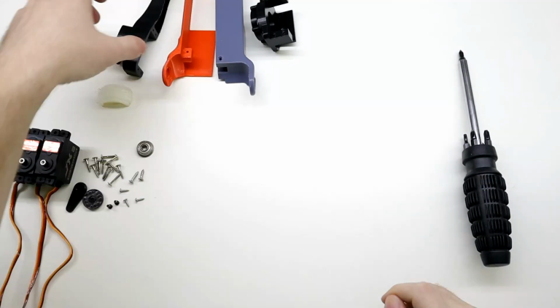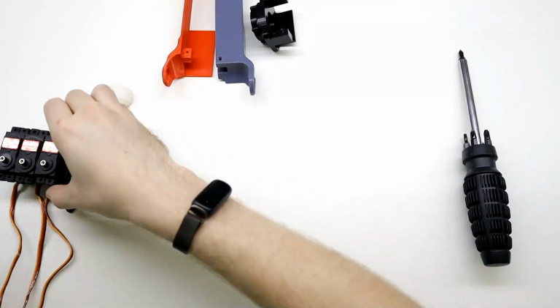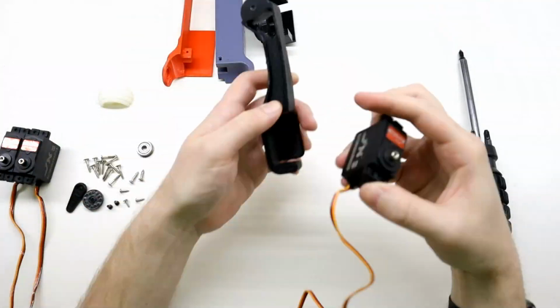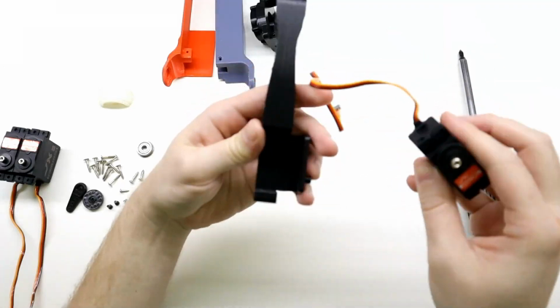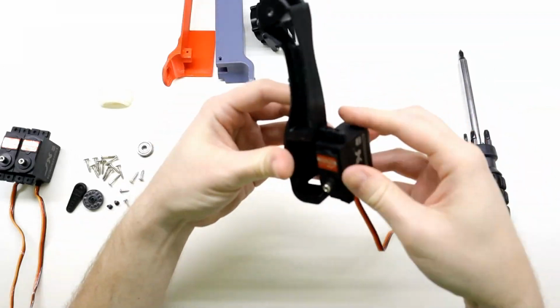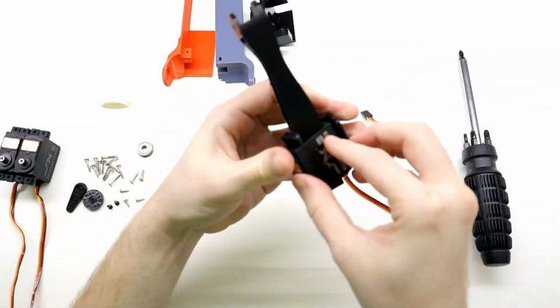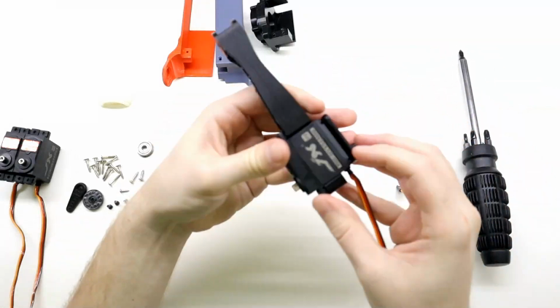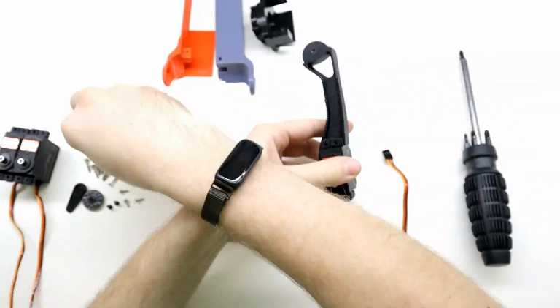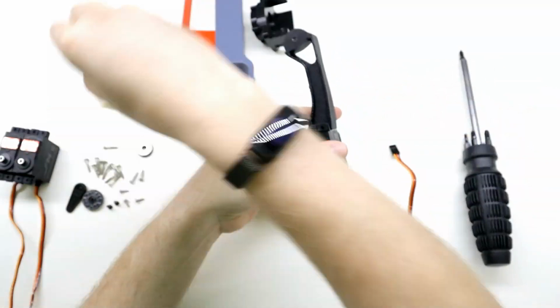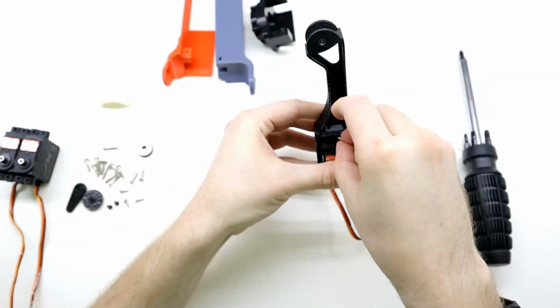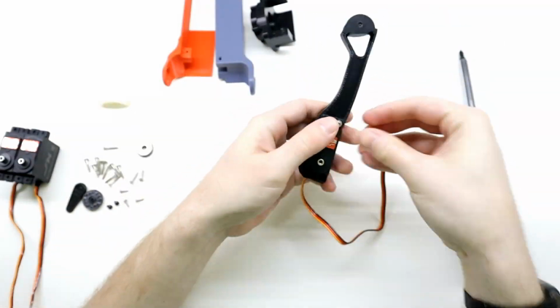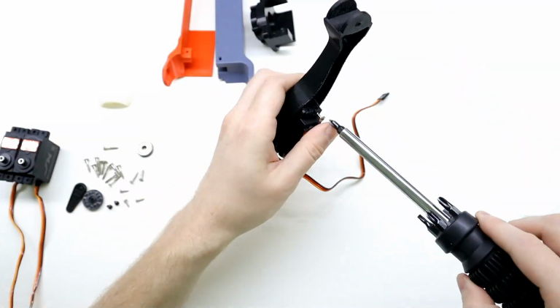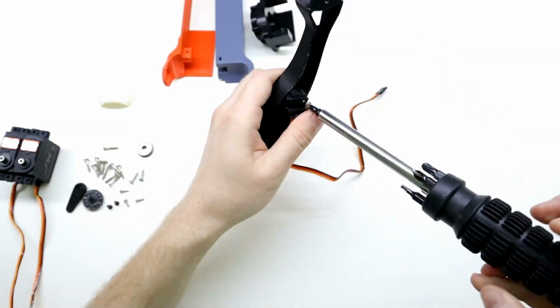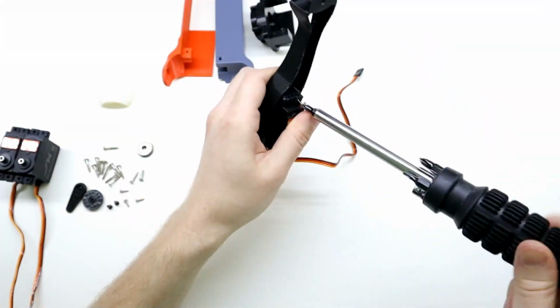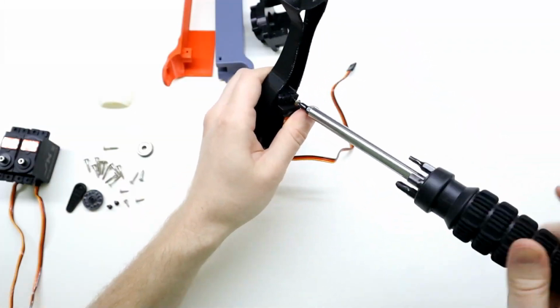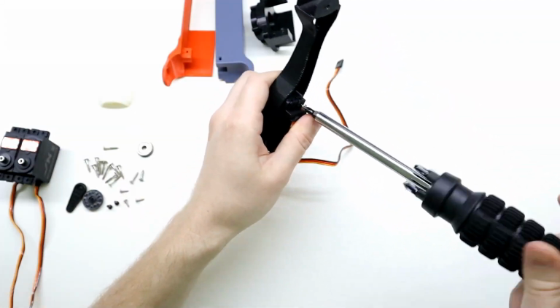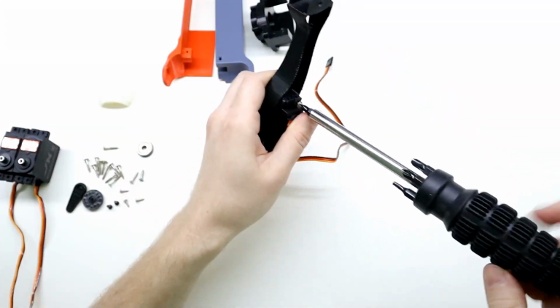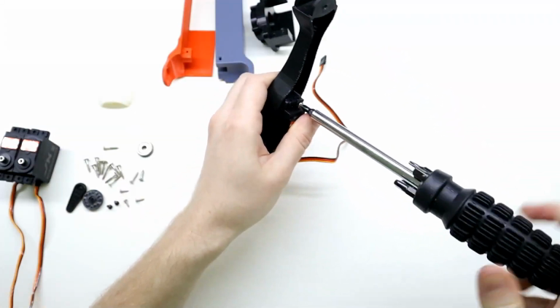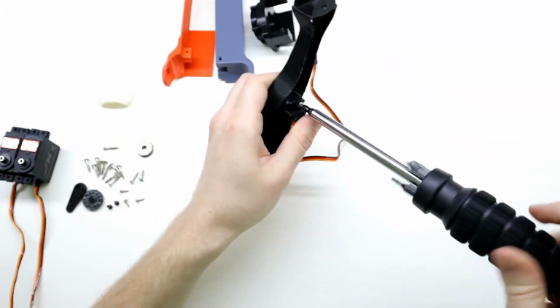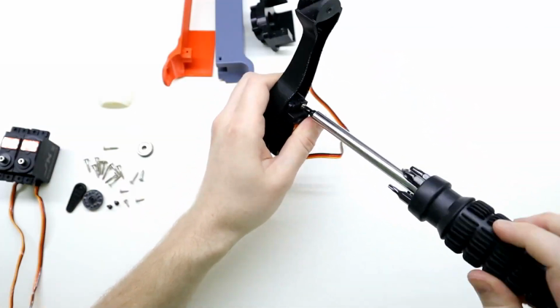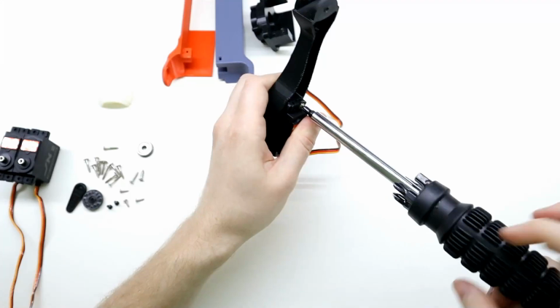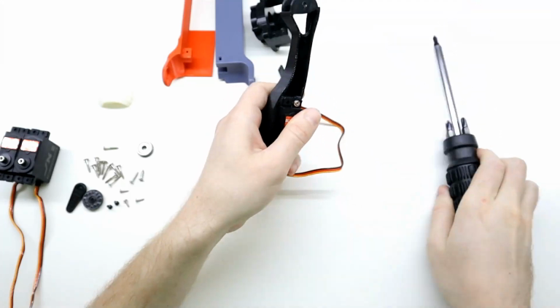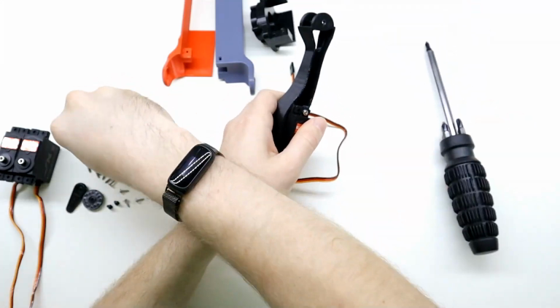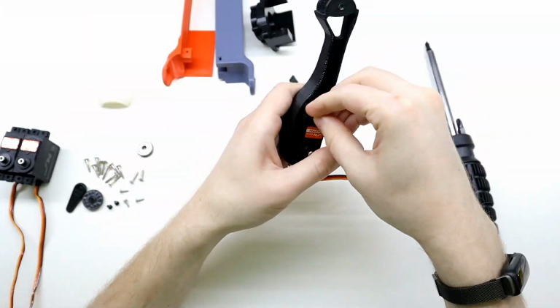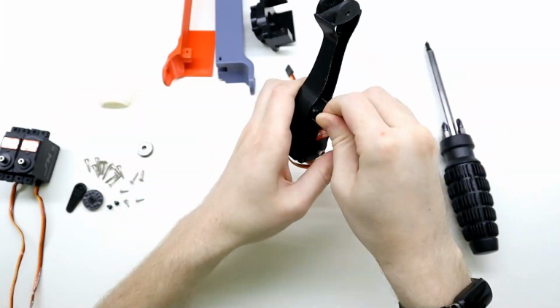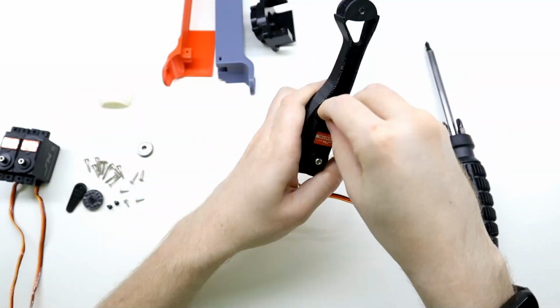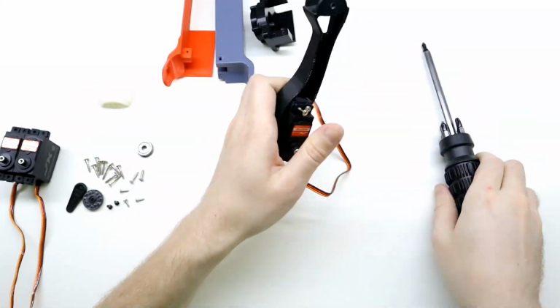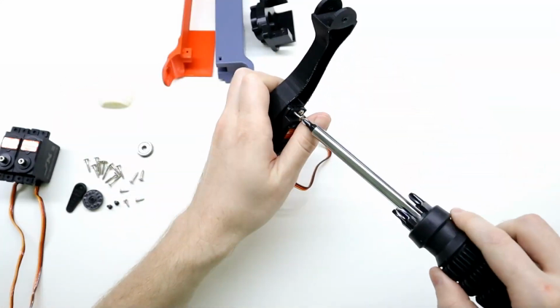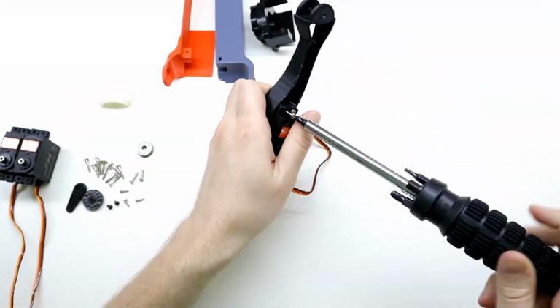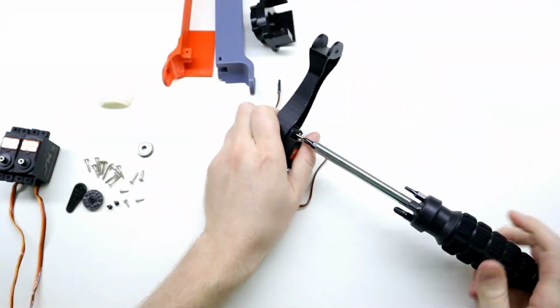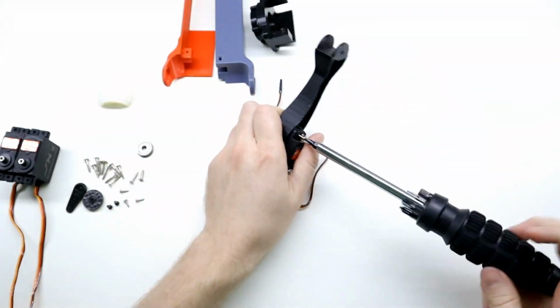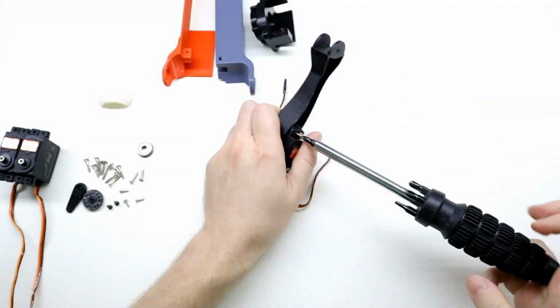Let's start by putting together one of the legs. The legs have to be built from the bottom up, so let's start by adding a servo motor to the wrist.